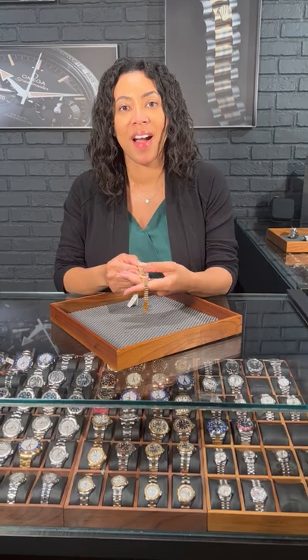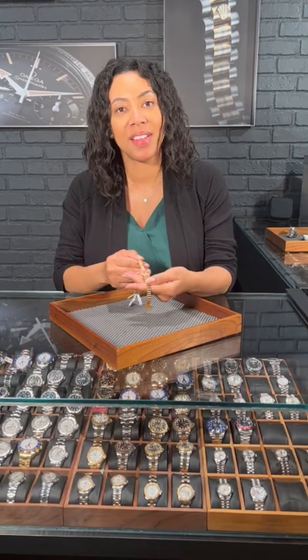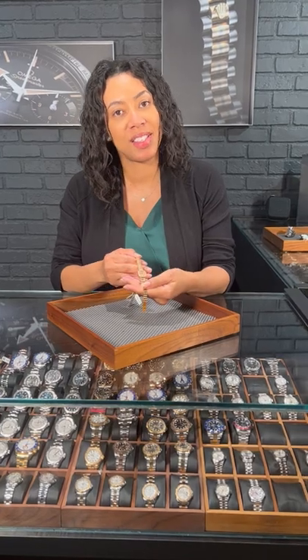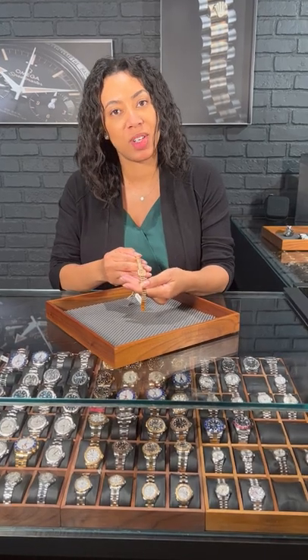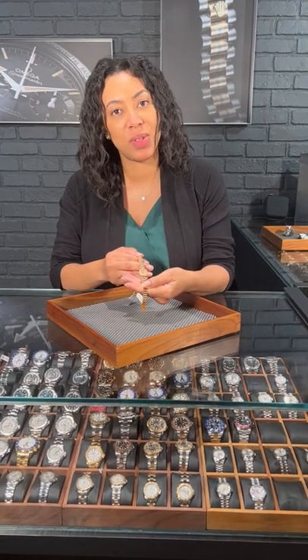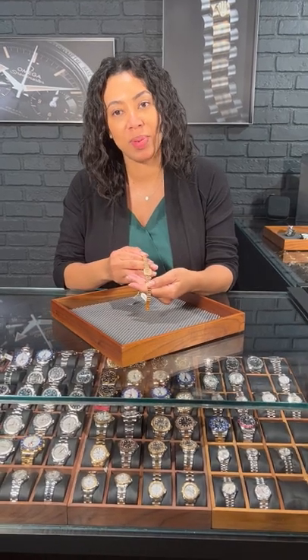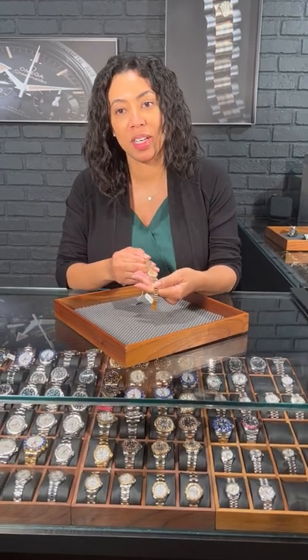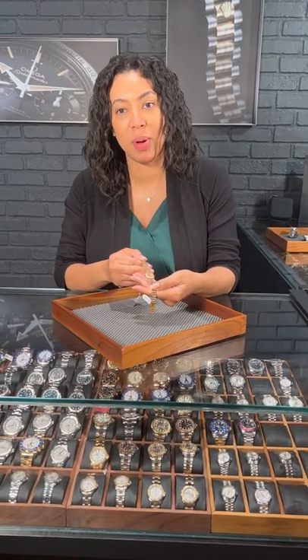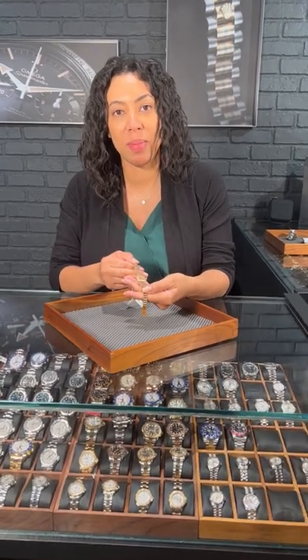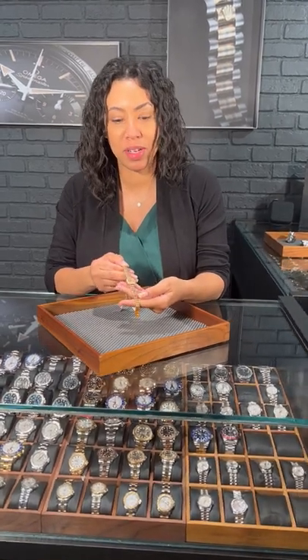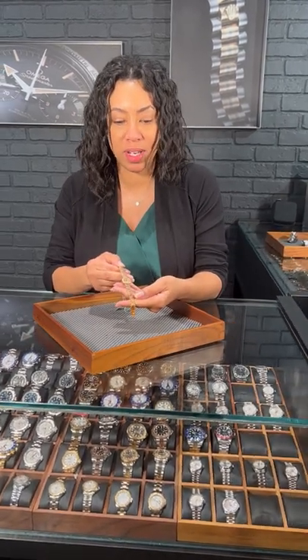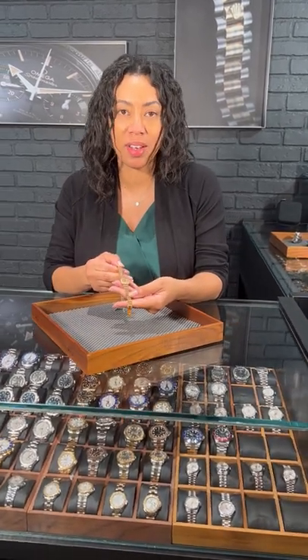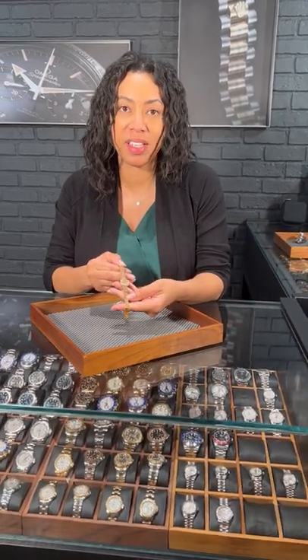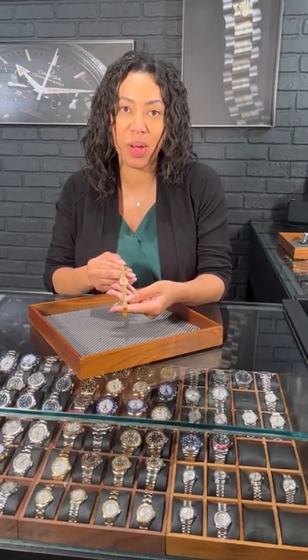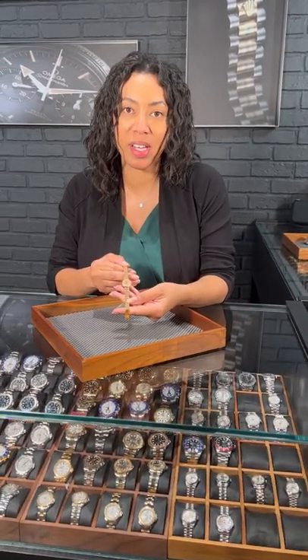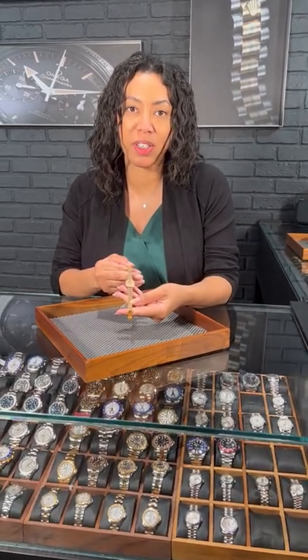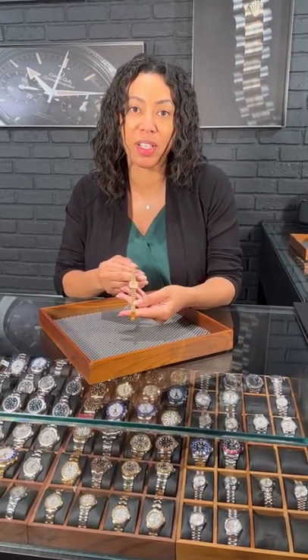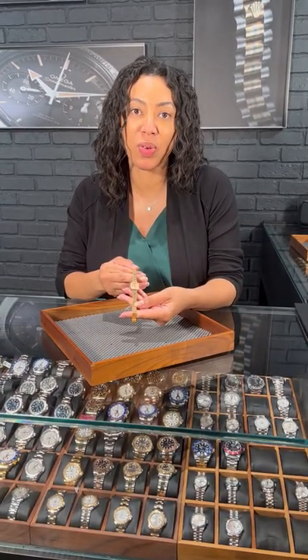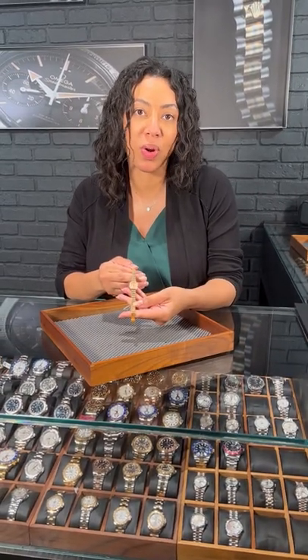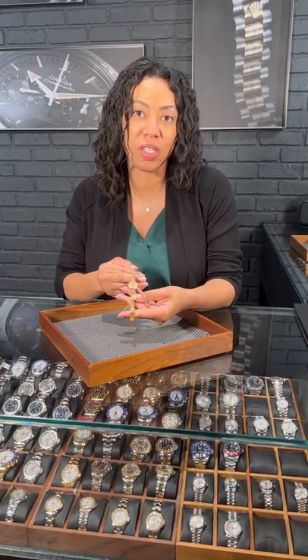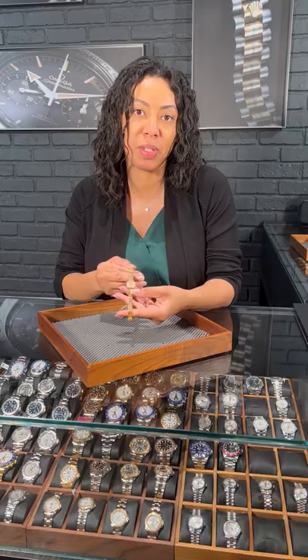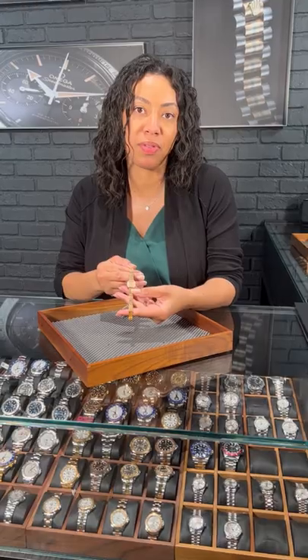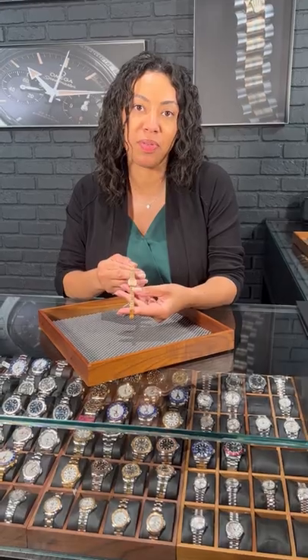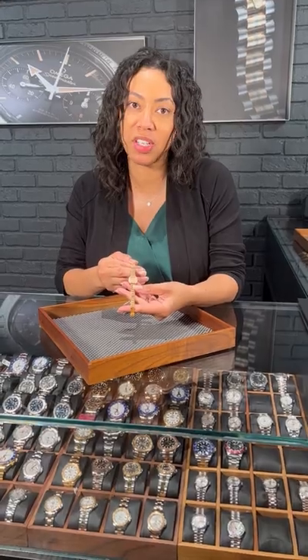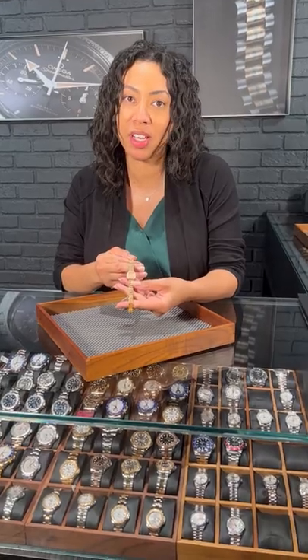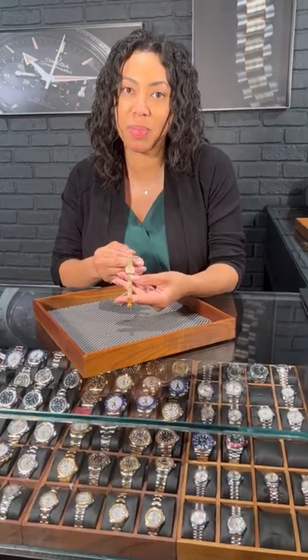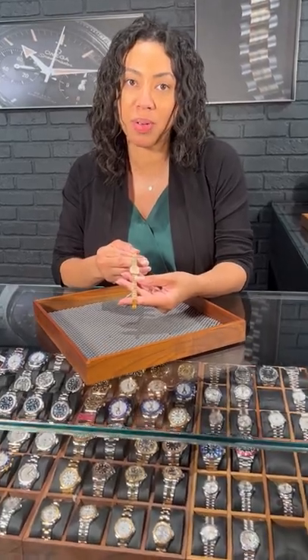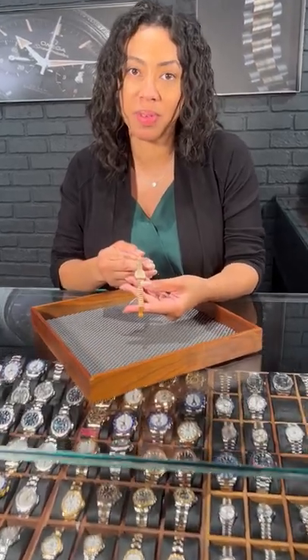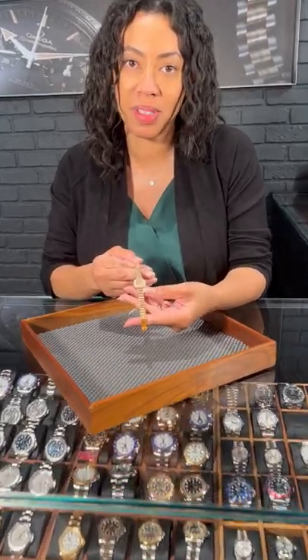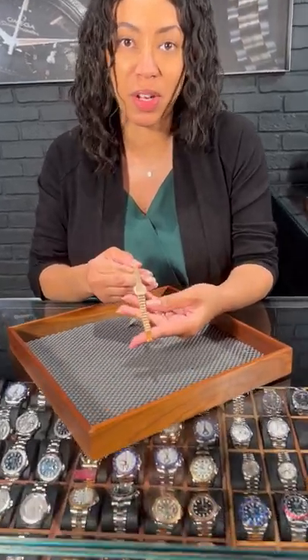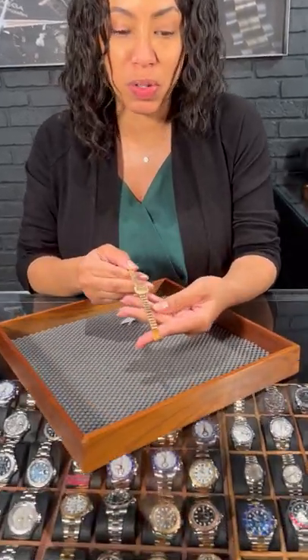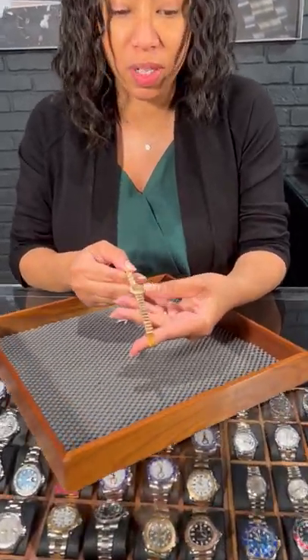Hi, this is Angel at SwissWatchExpo coming at you again, and today we're taking a look at this gorgeous Patek Philippe Vintage Ladies model. Let's take a closer look.